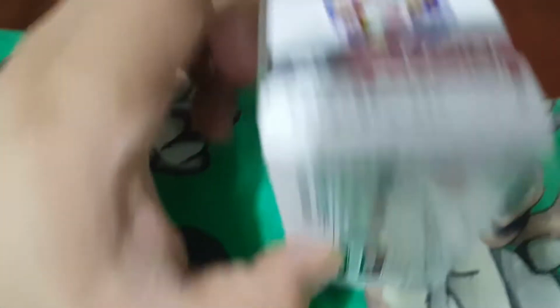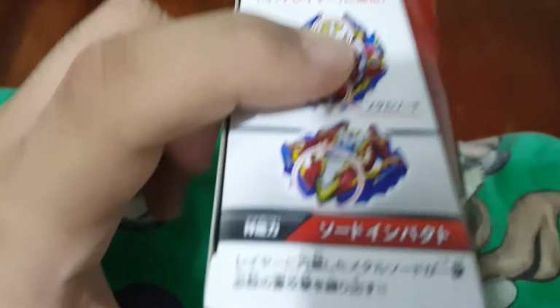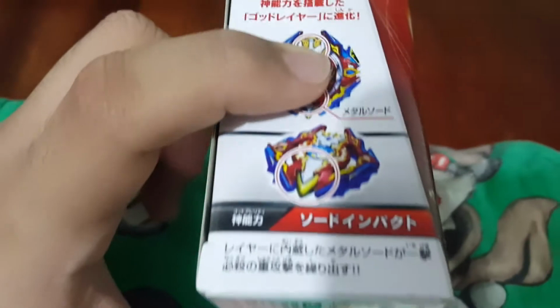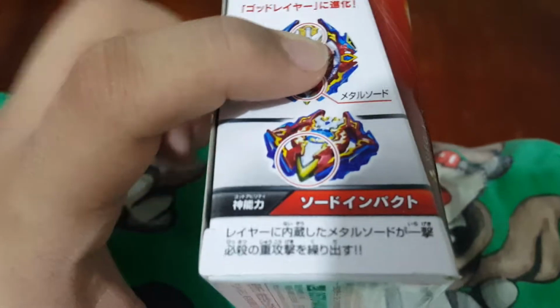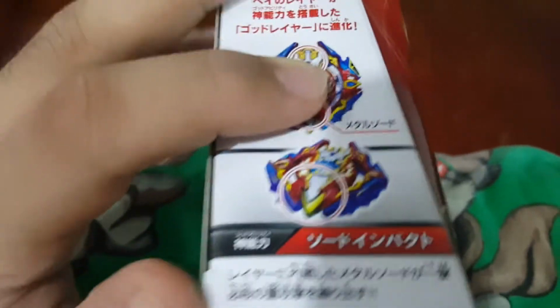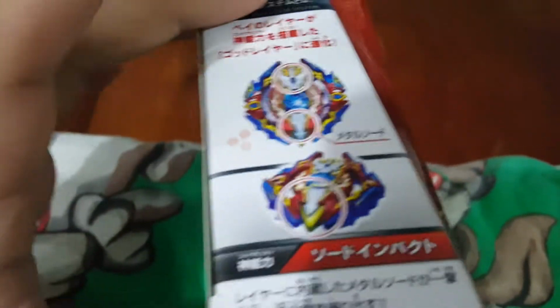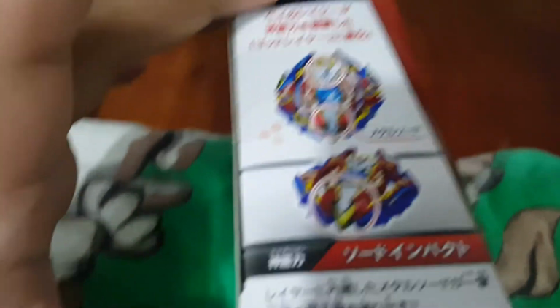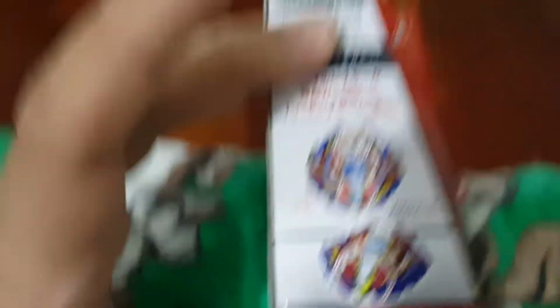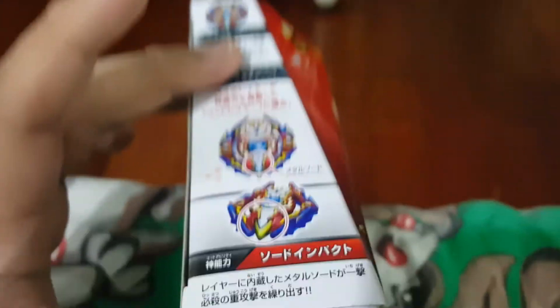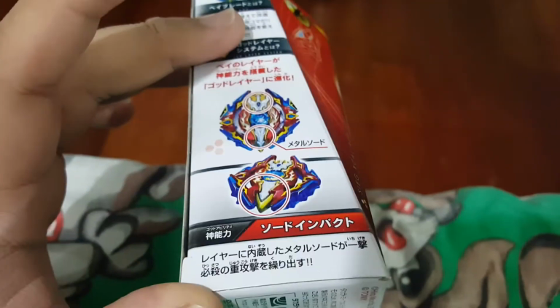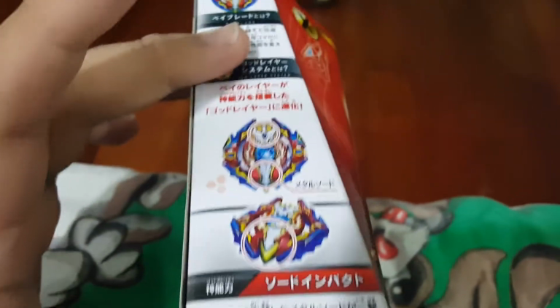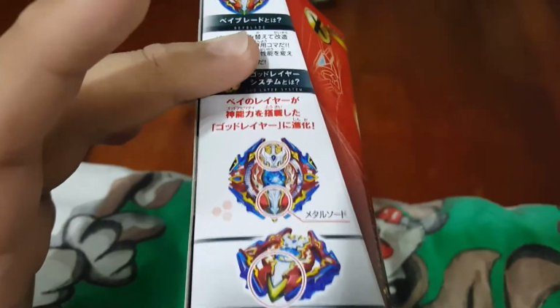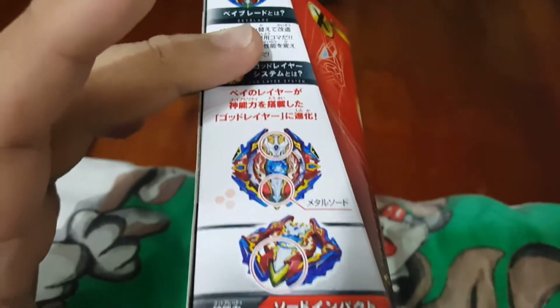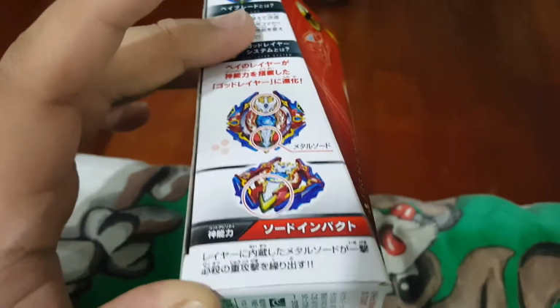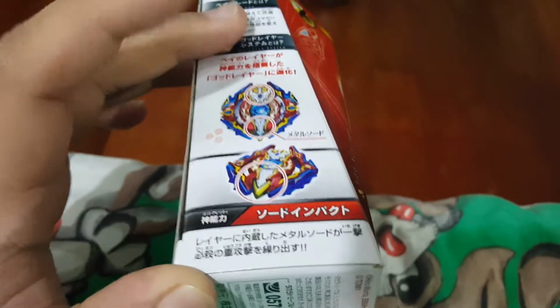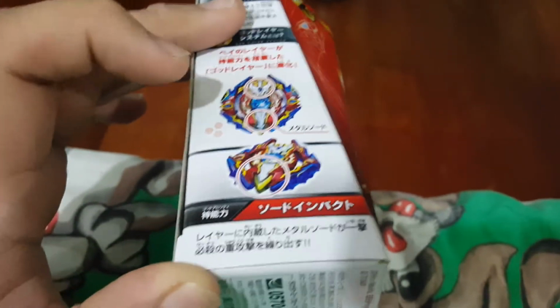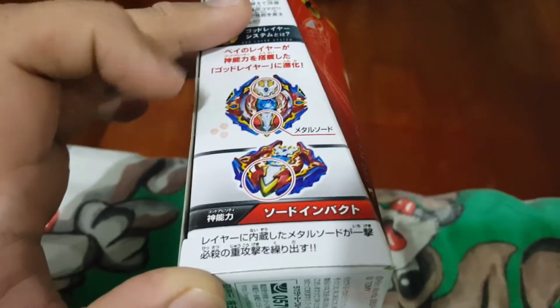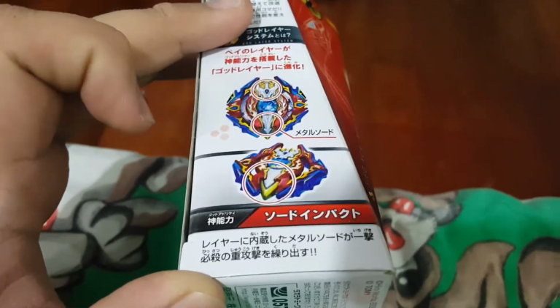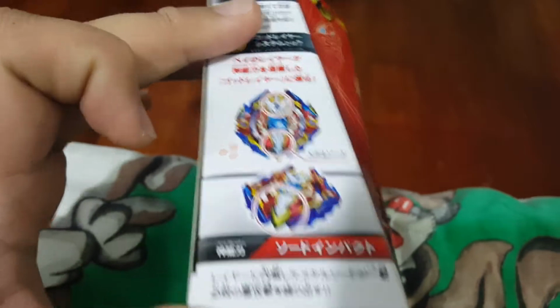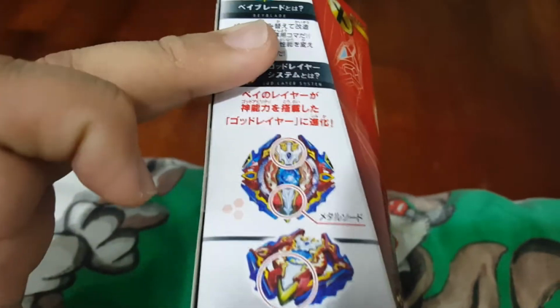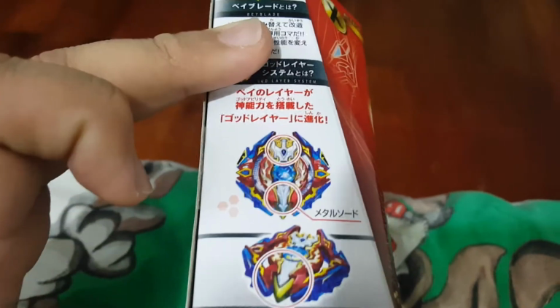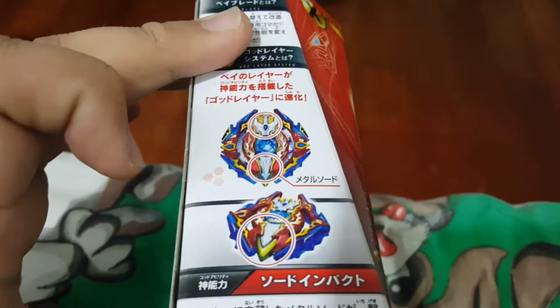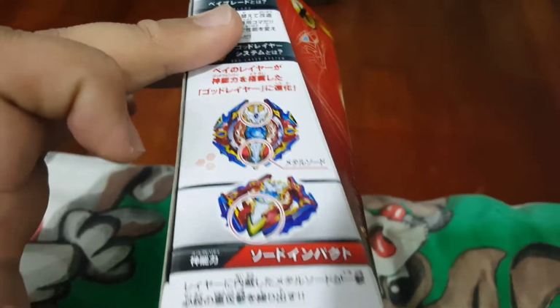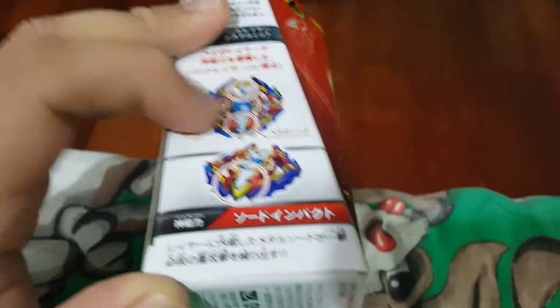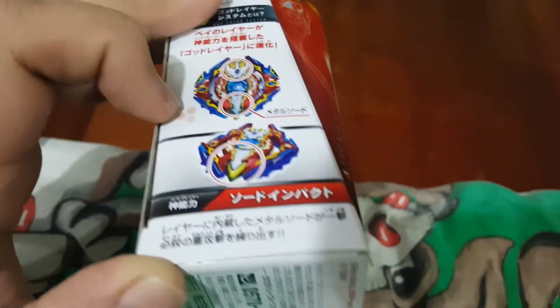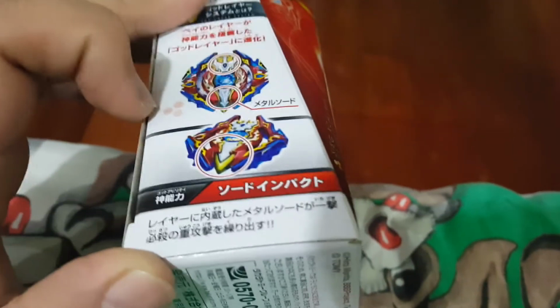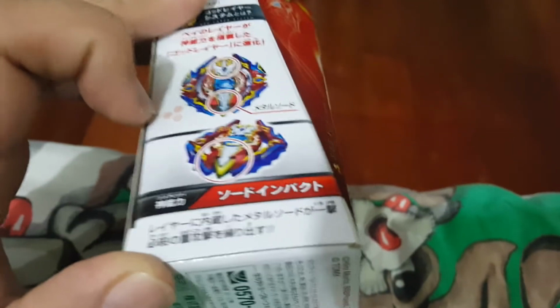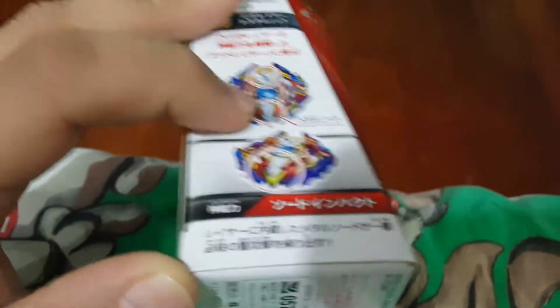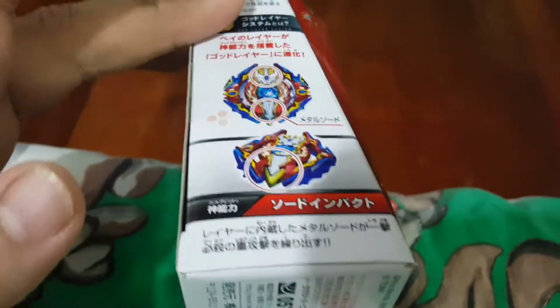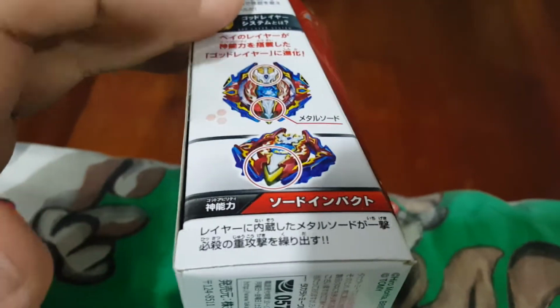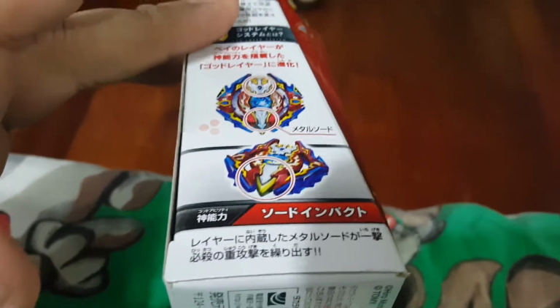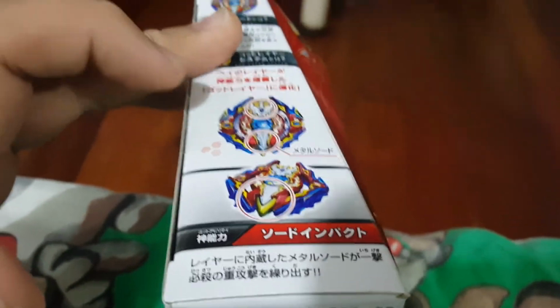The God ability of Siege Excalibur is sword impact. Yeah, let's get to the unboxing.